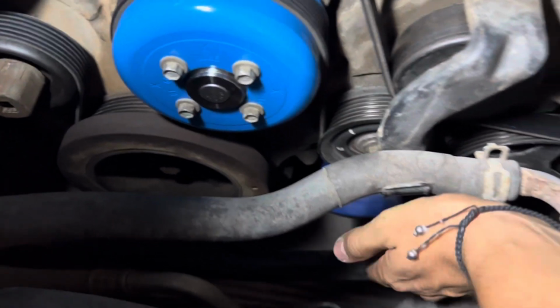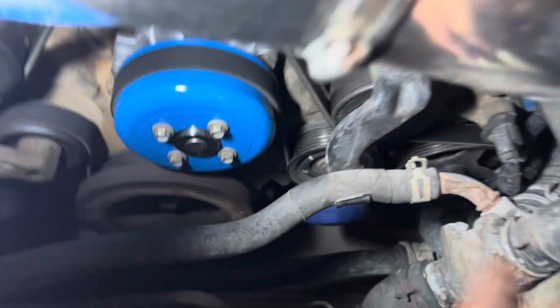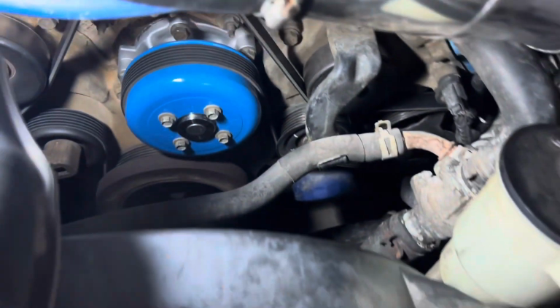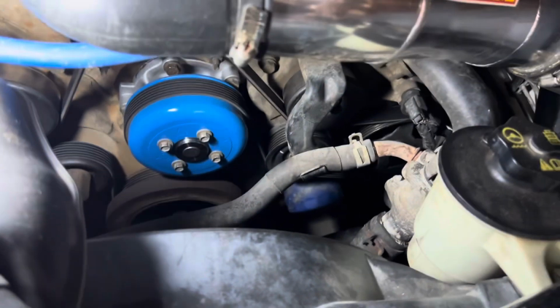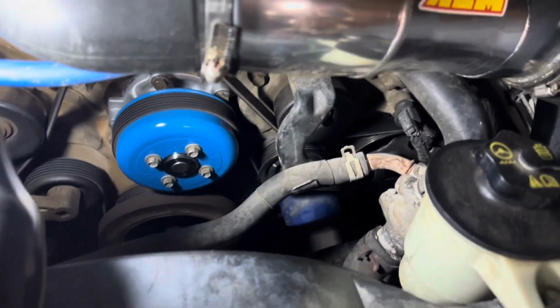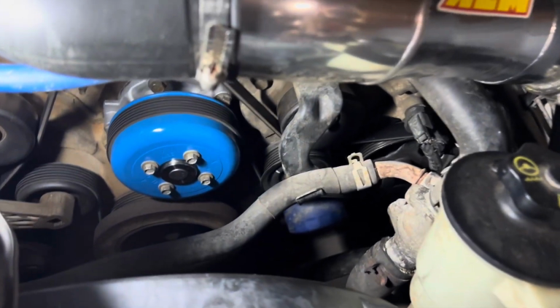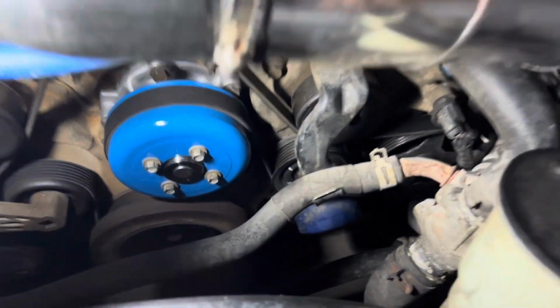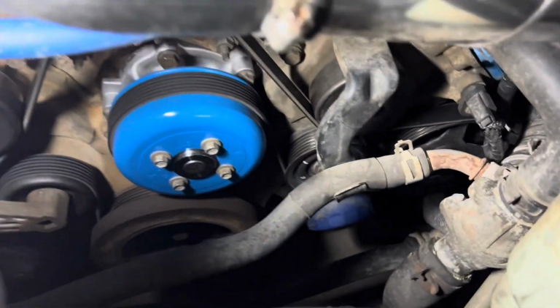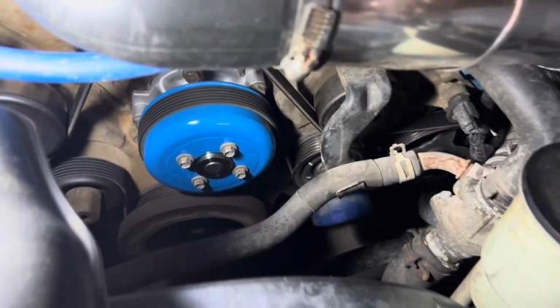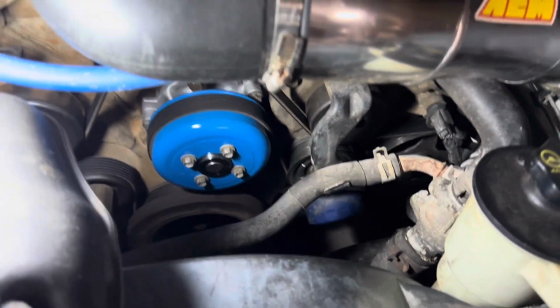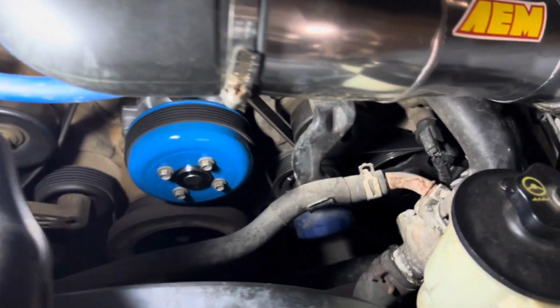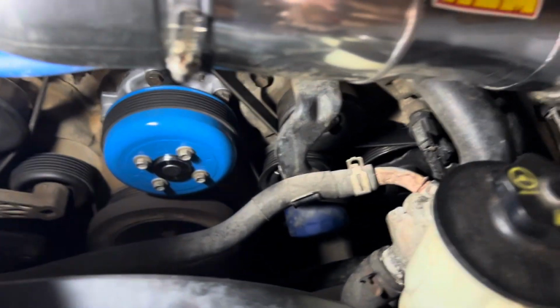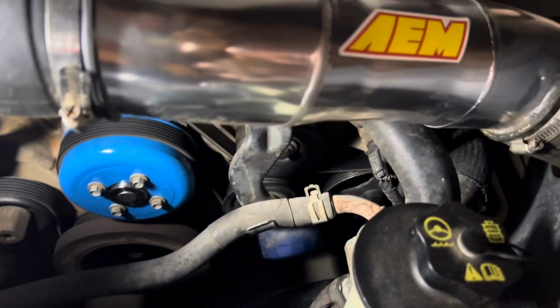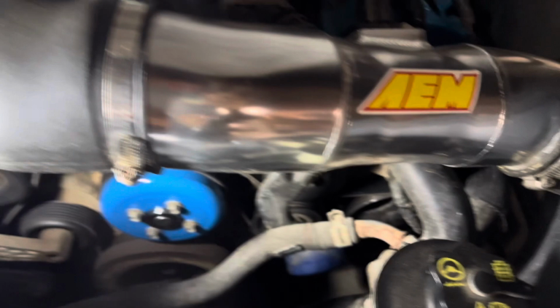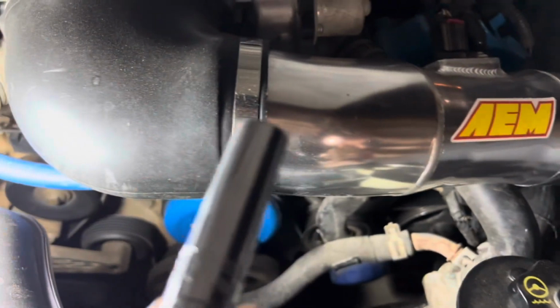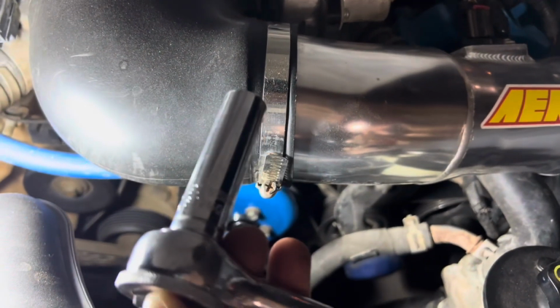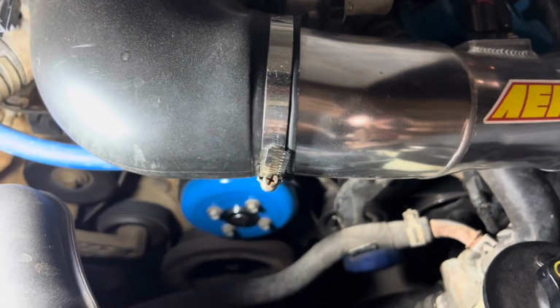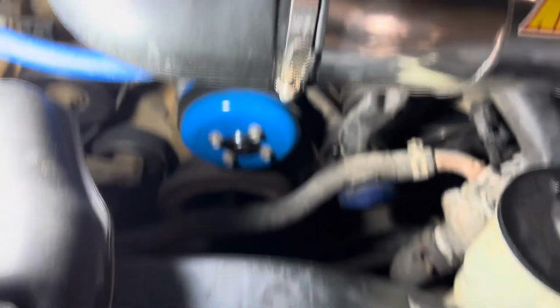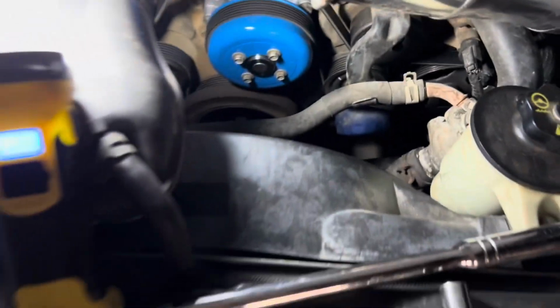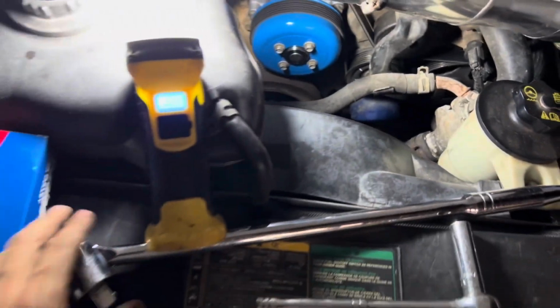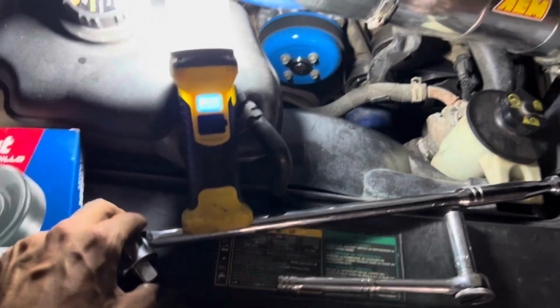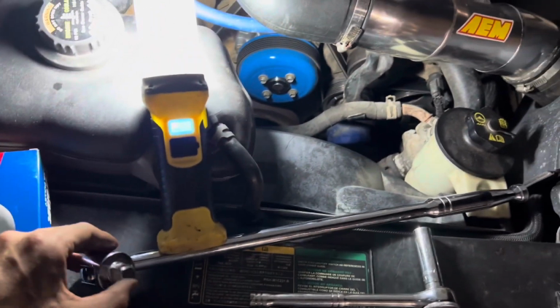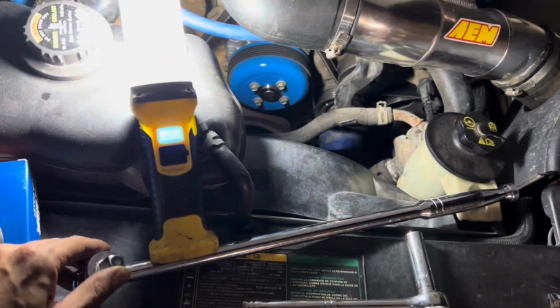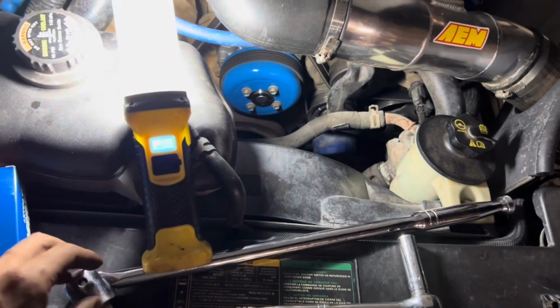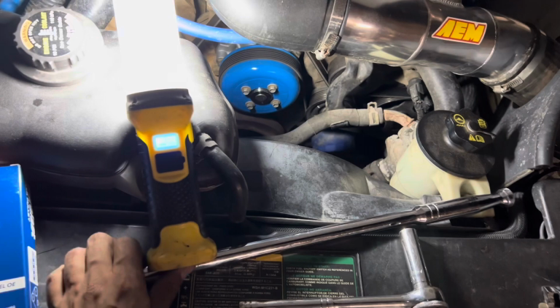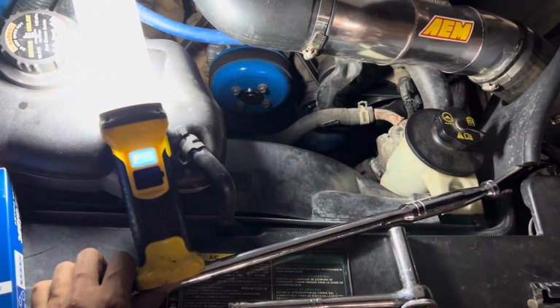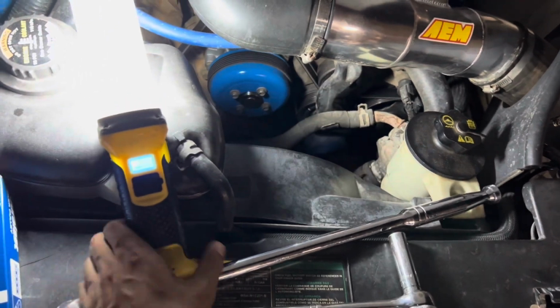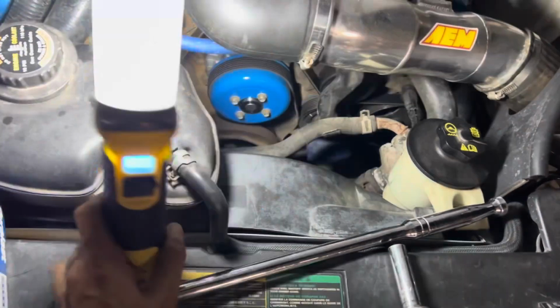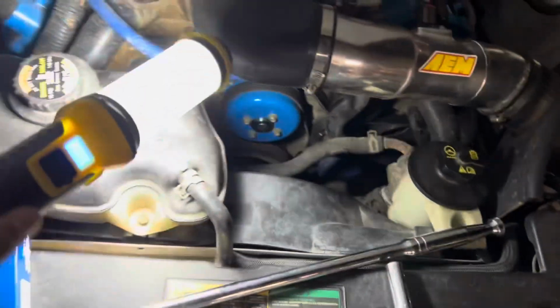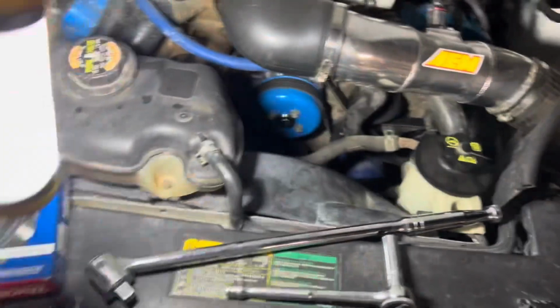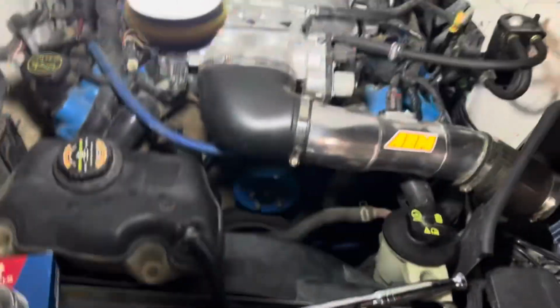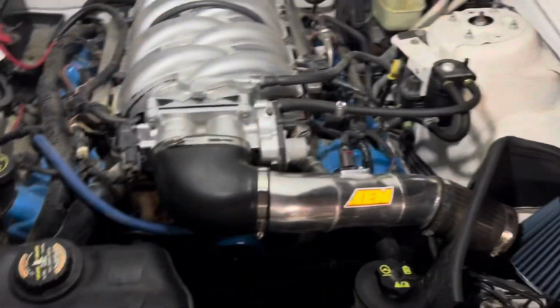I can feel it. First thing you want to do: grab a 13mm socket and a half-inch ratchet, or in this case we have a breaker bar.